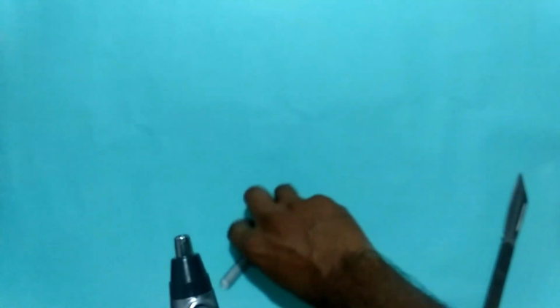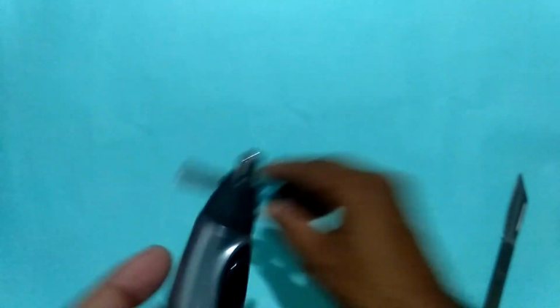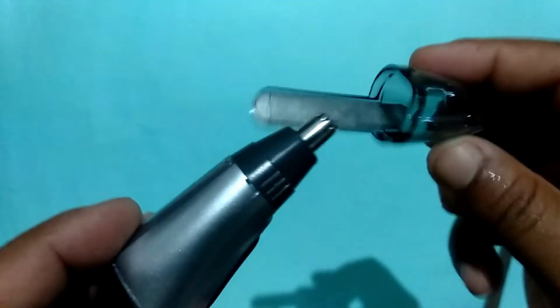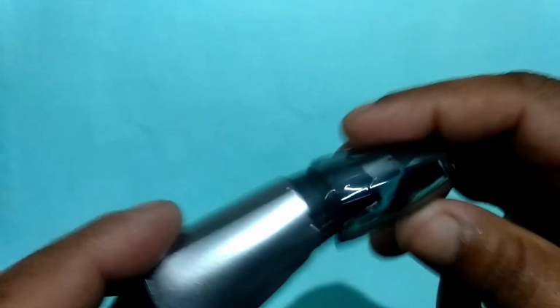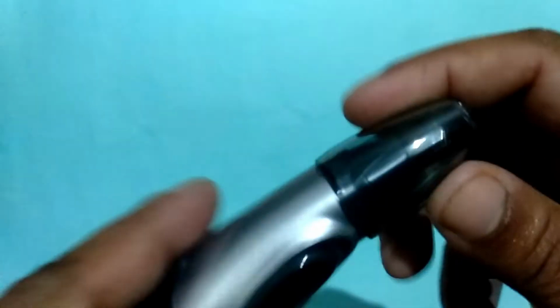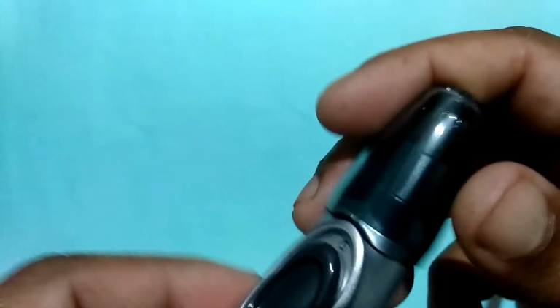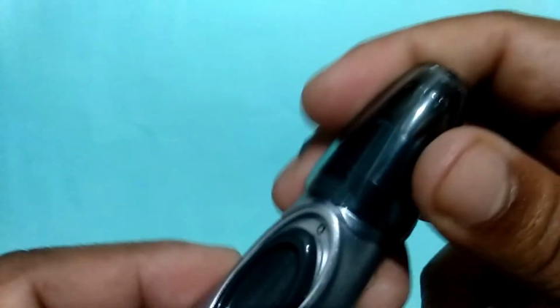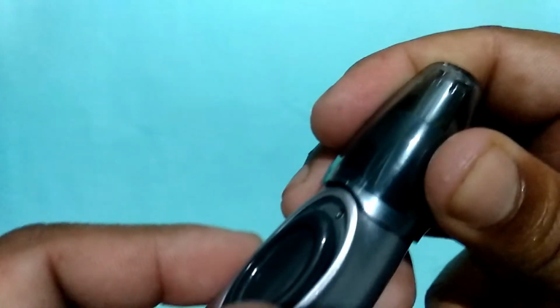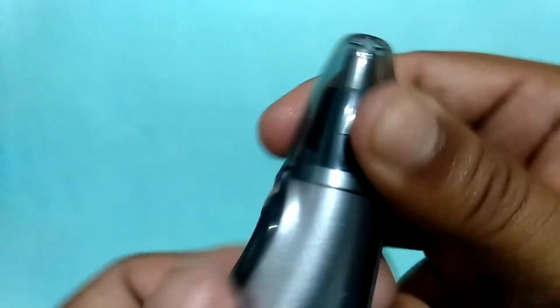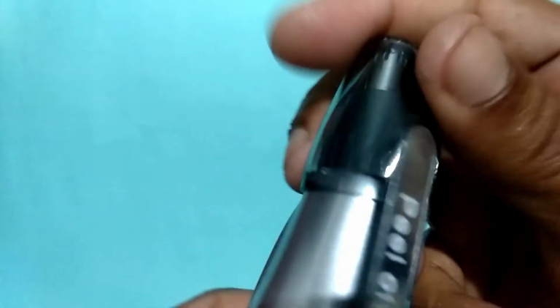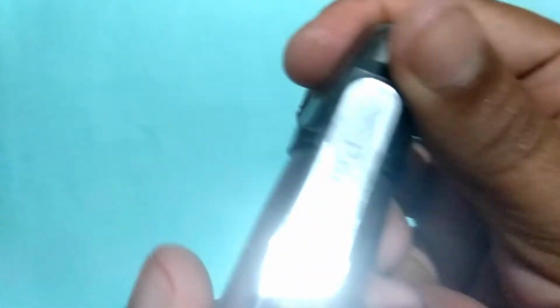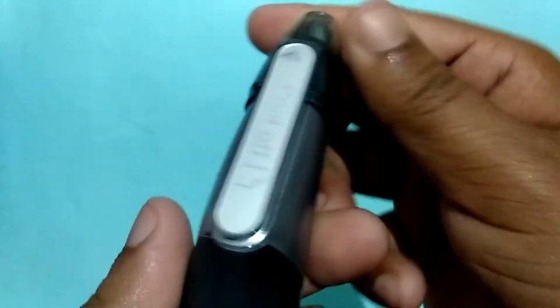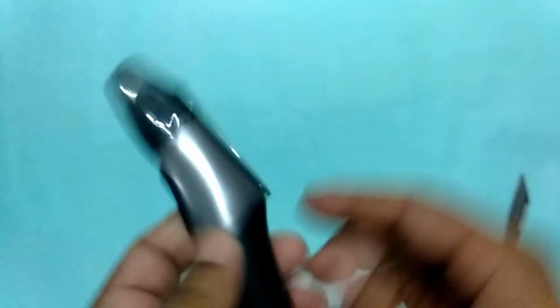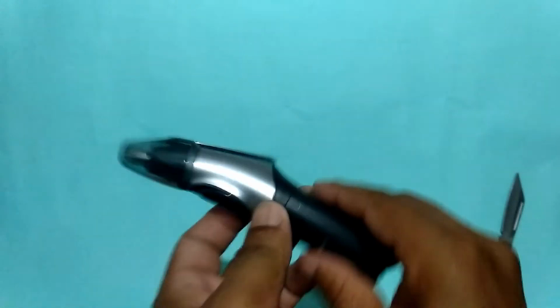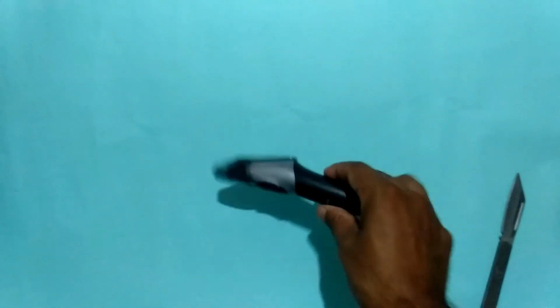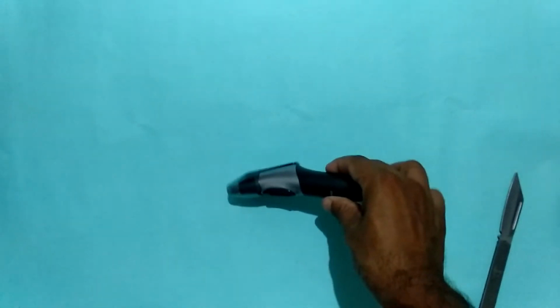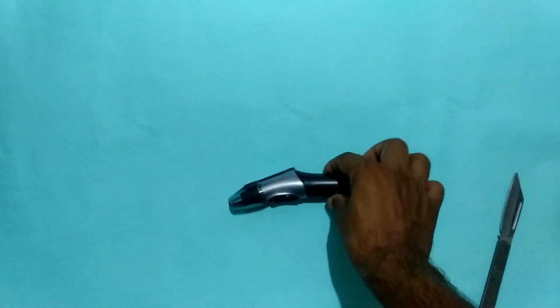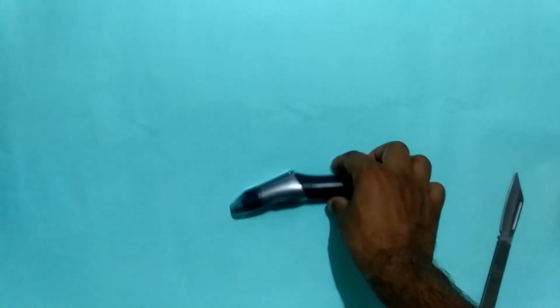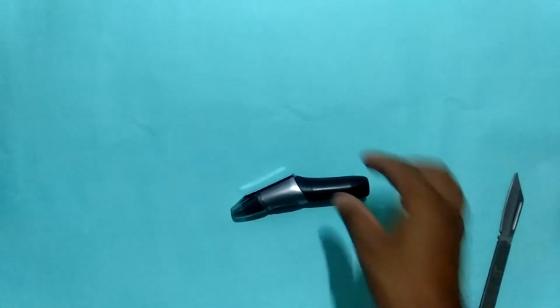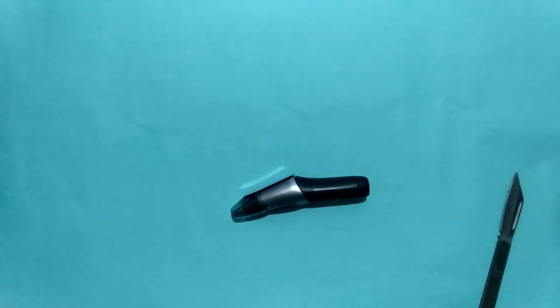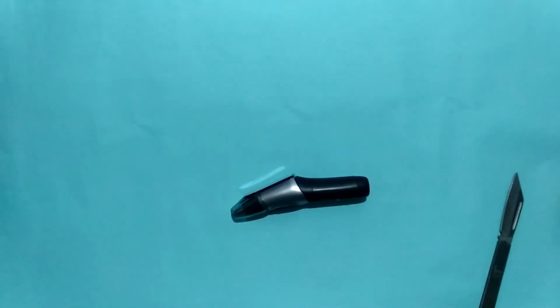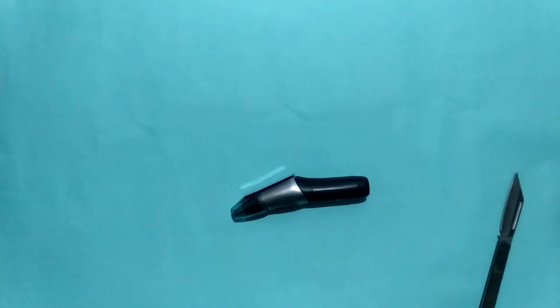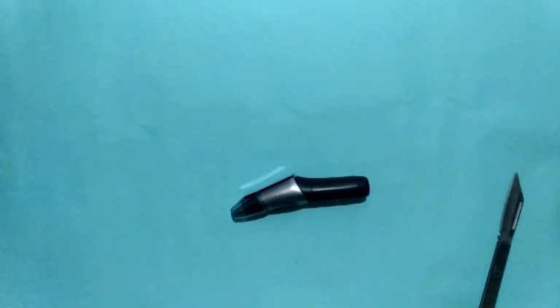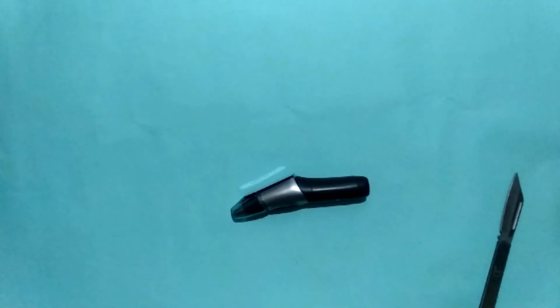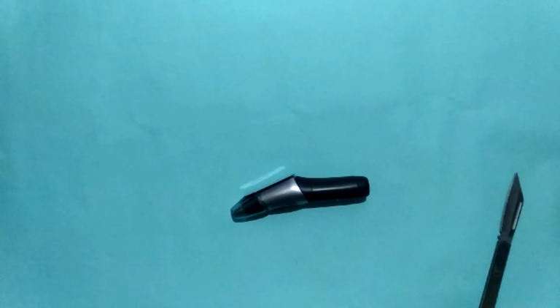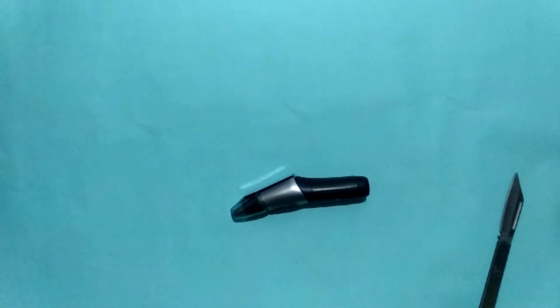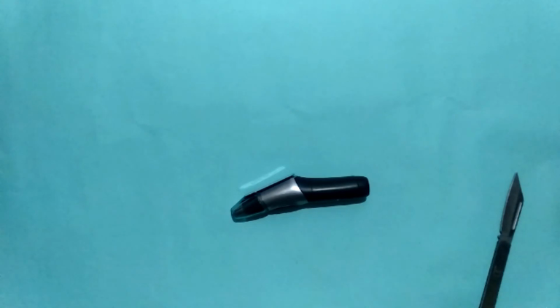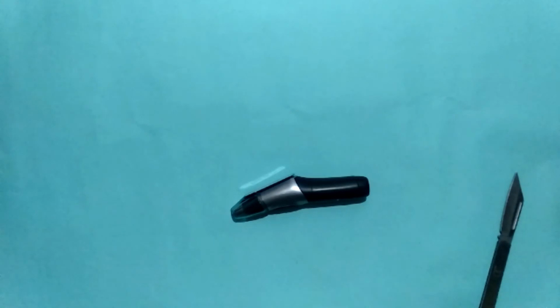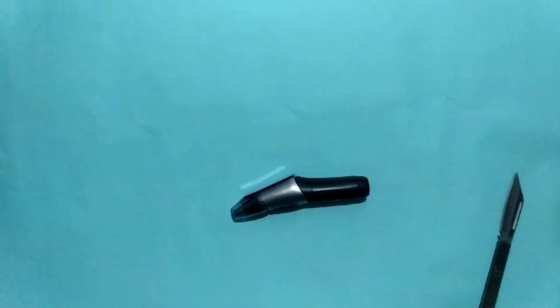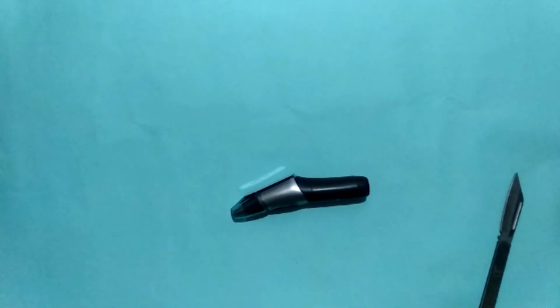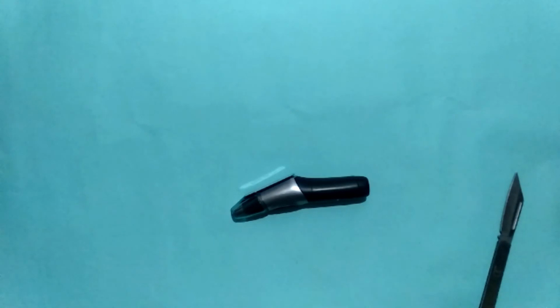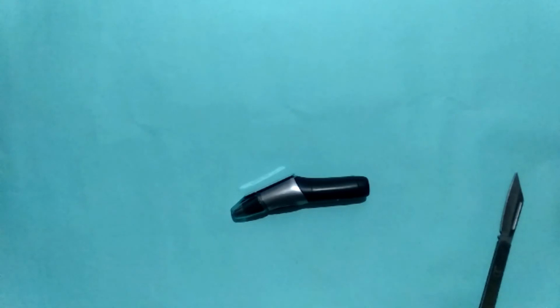So this was the Panasonic nose and ear hair trimmer unboxing. If you liked the video, please like and subscribe to my channel. Thank you.